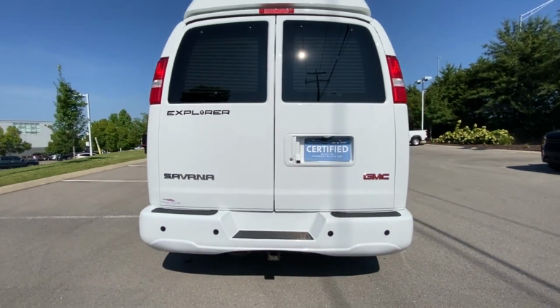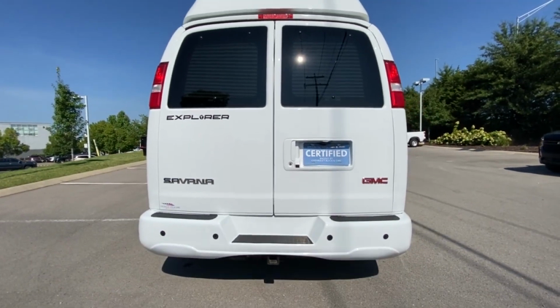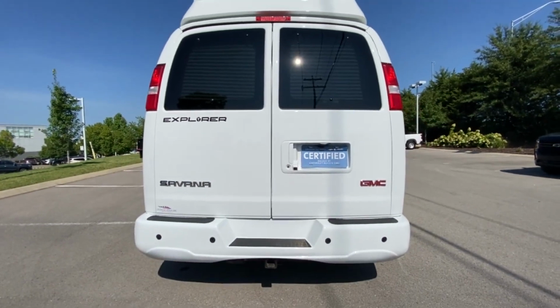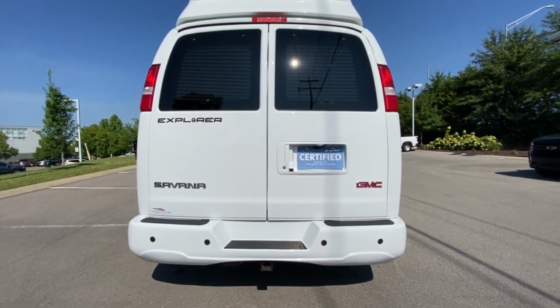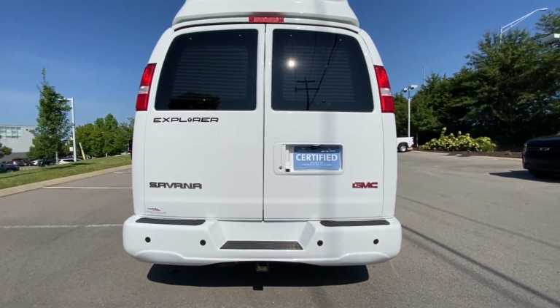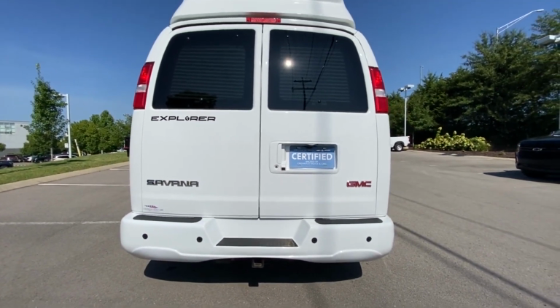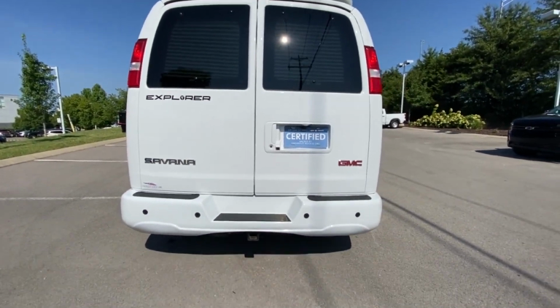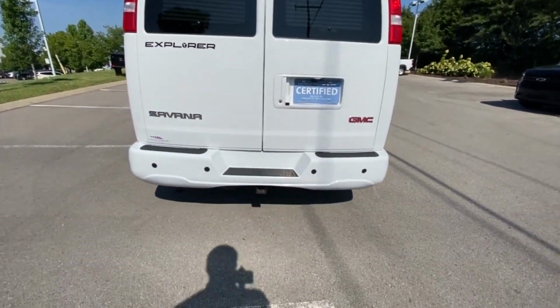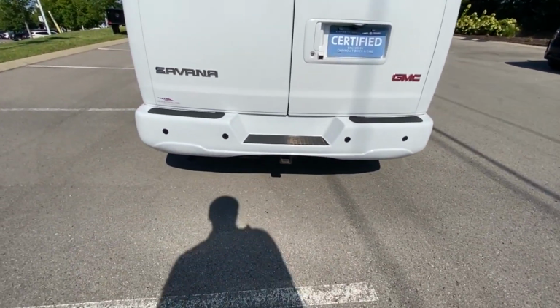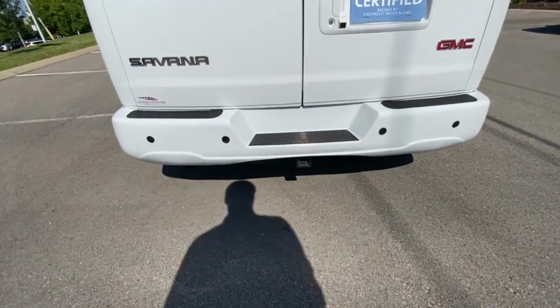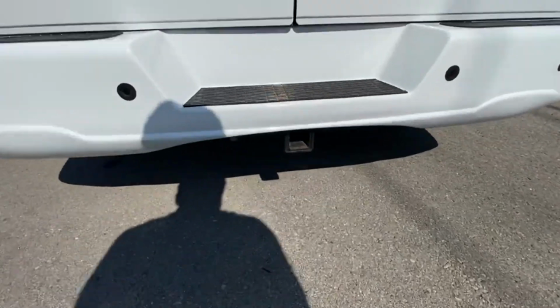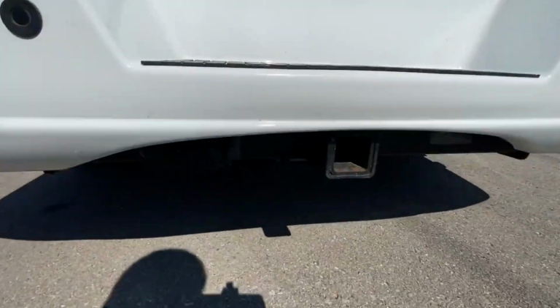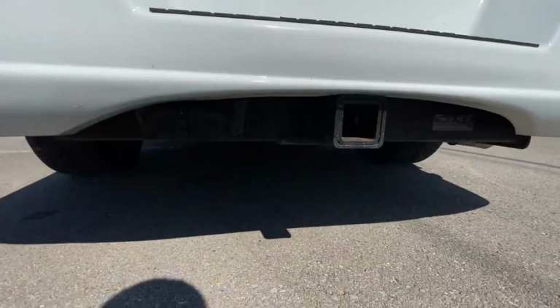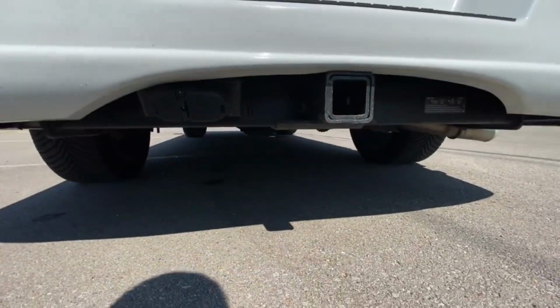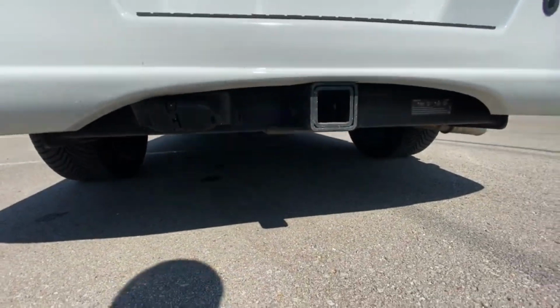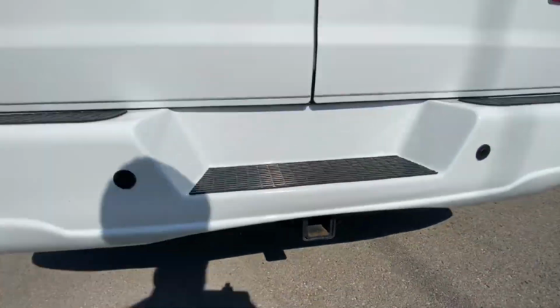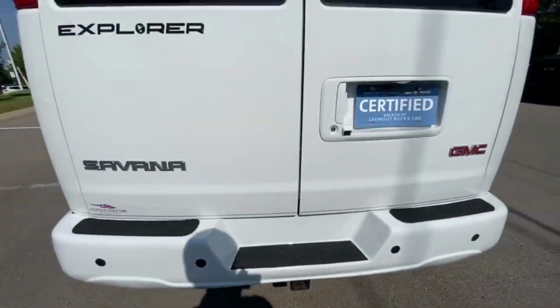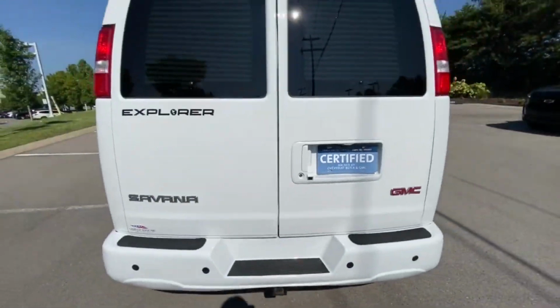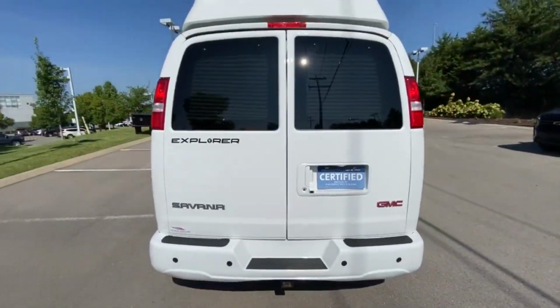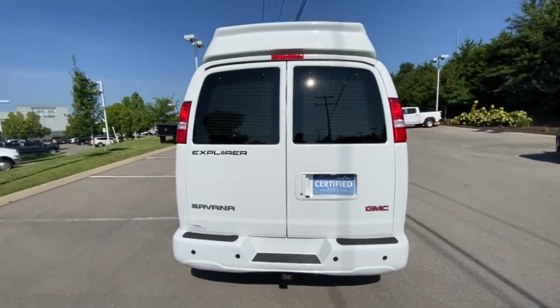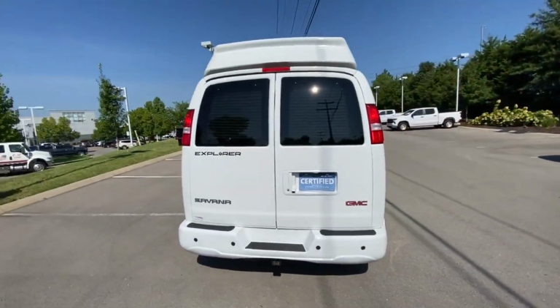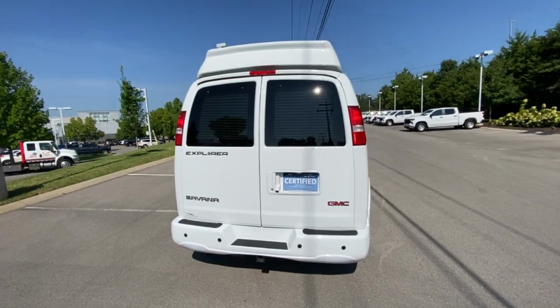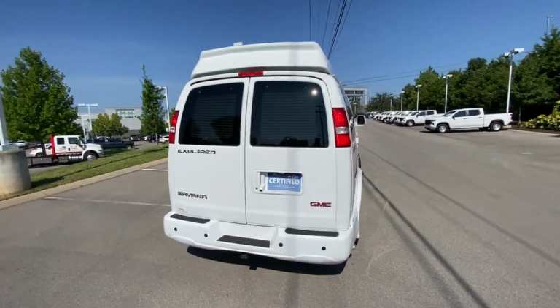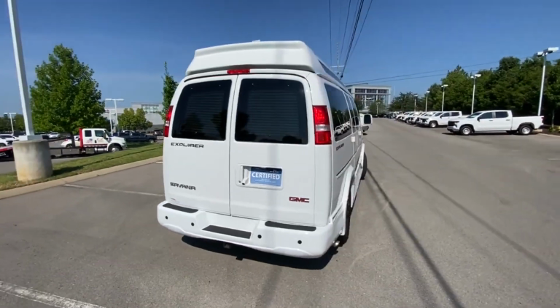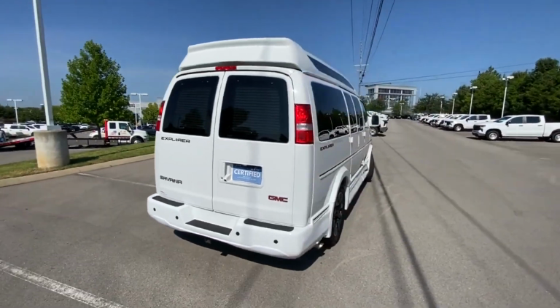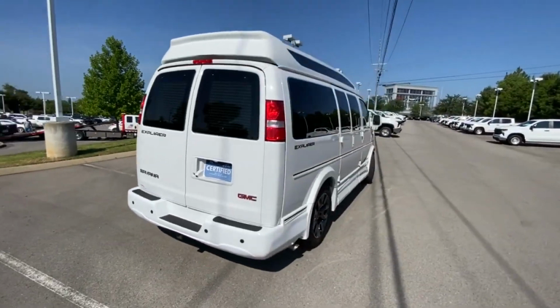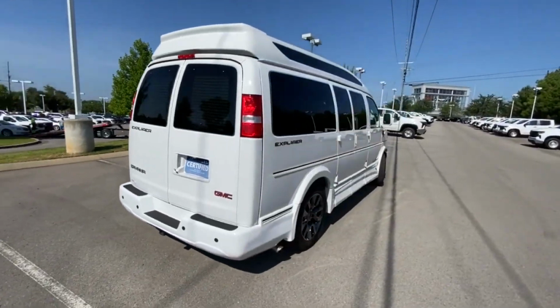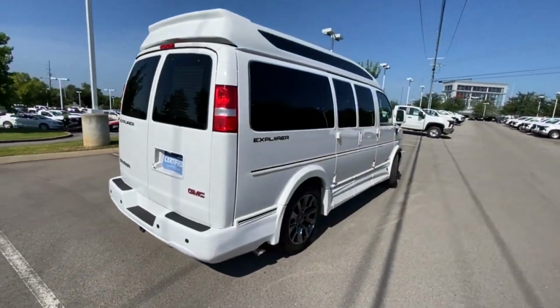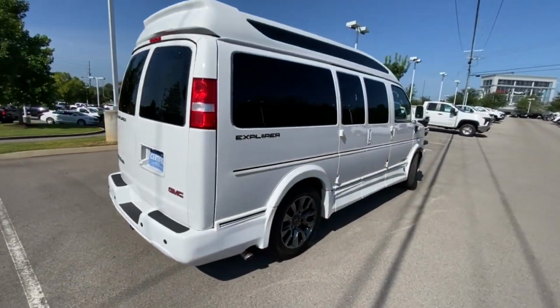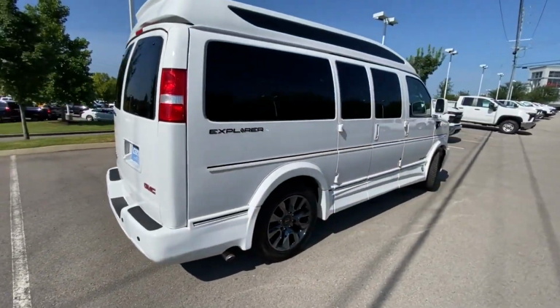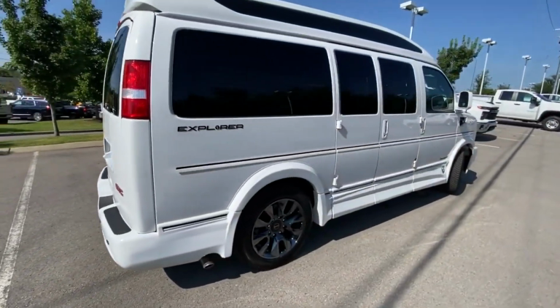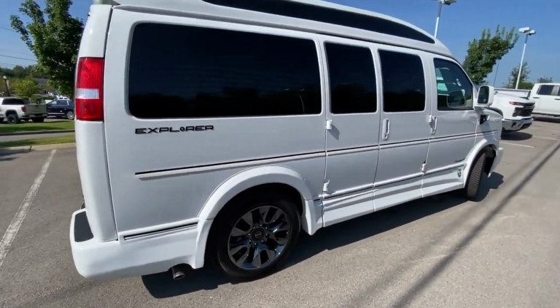We do have a tow hitch, so depending on what you're trying to pull this will pull quite a bit. I'll try to find the exact specs and put it in the description.